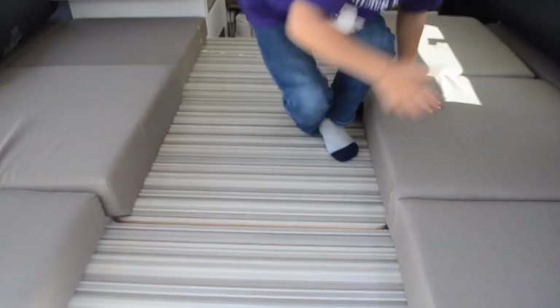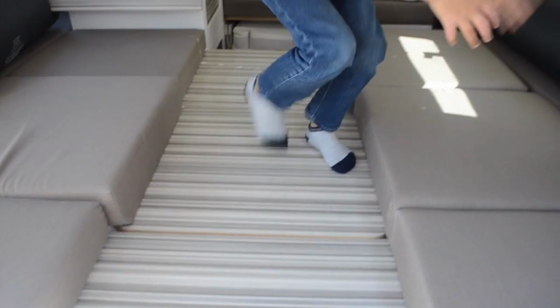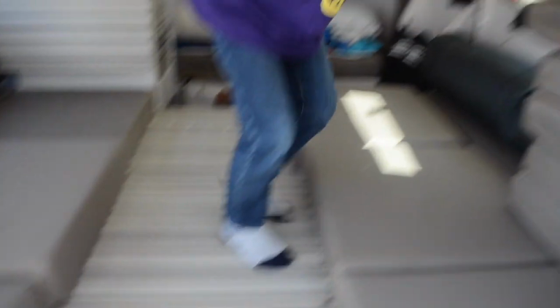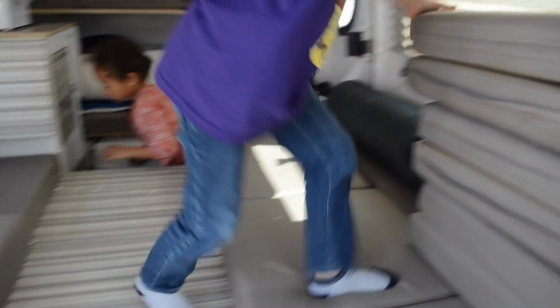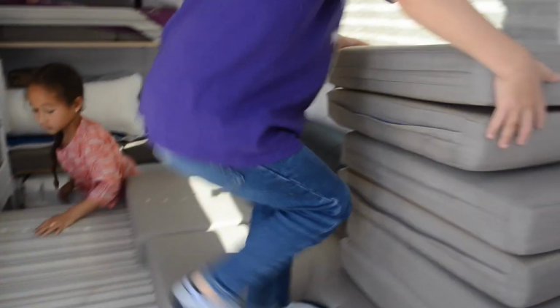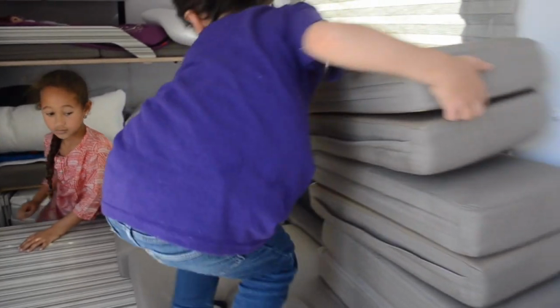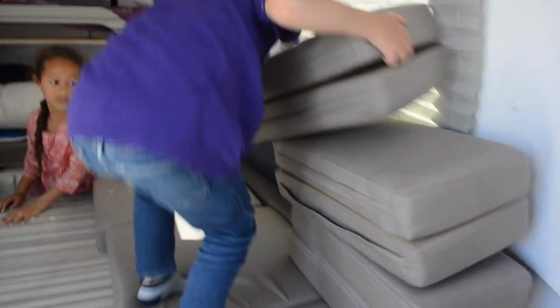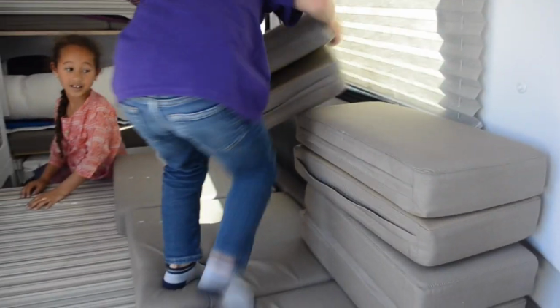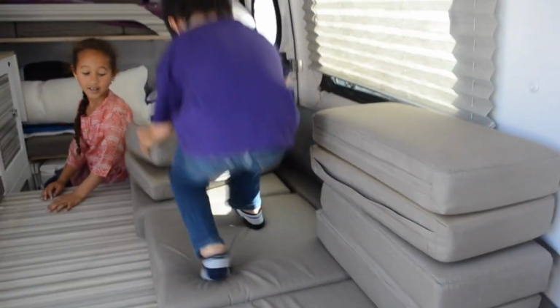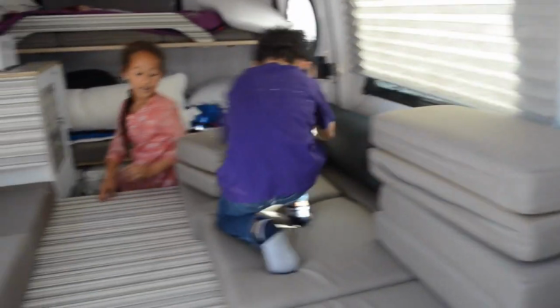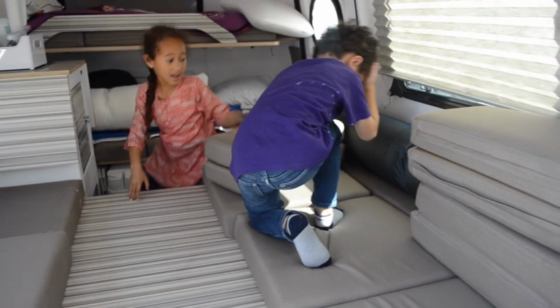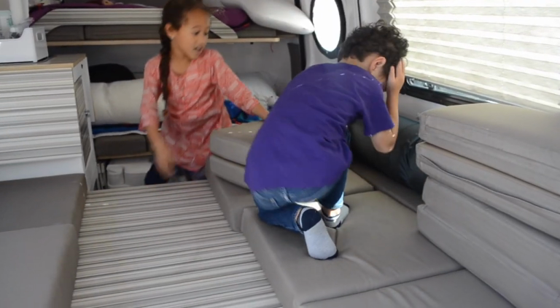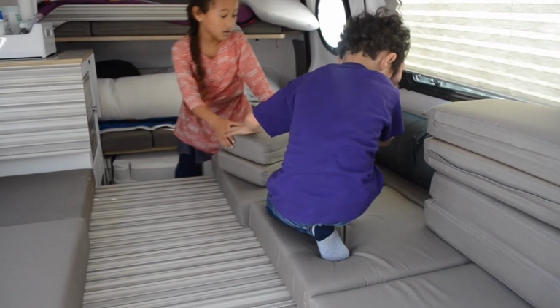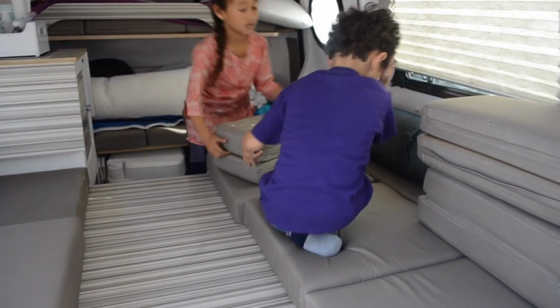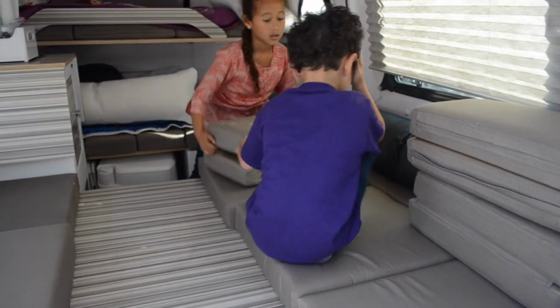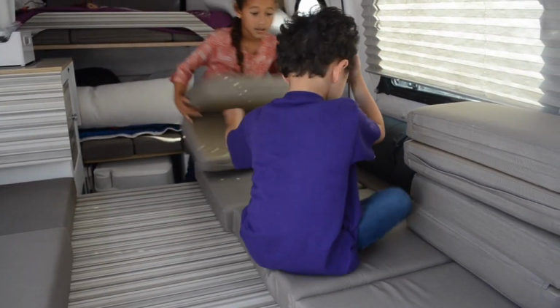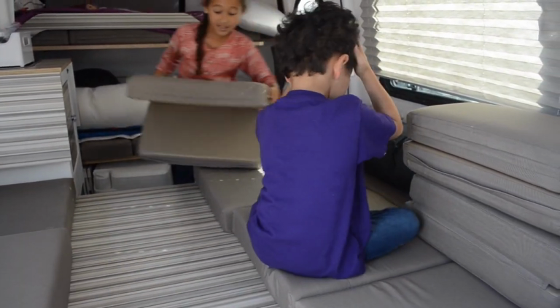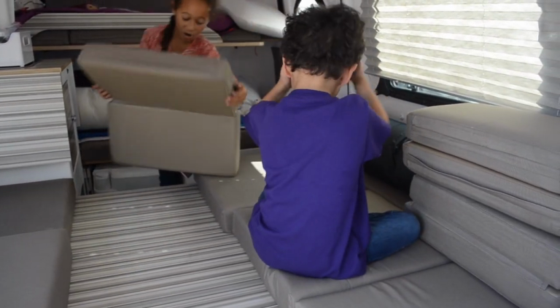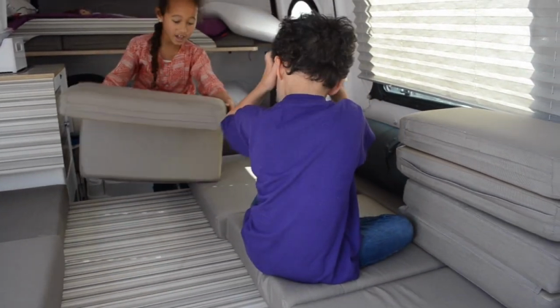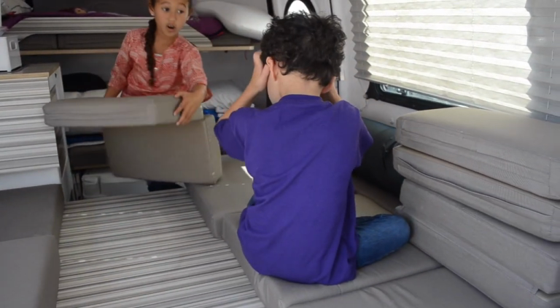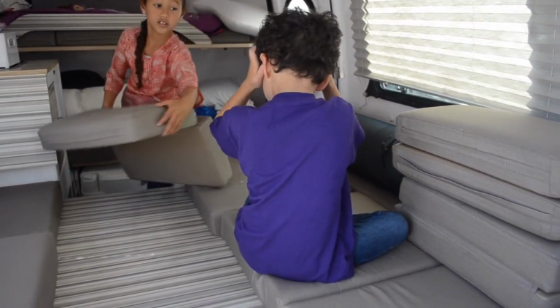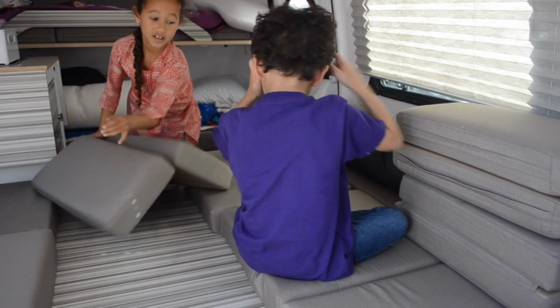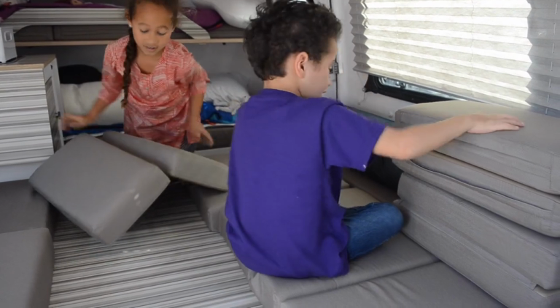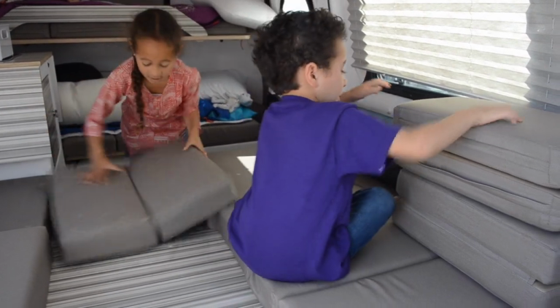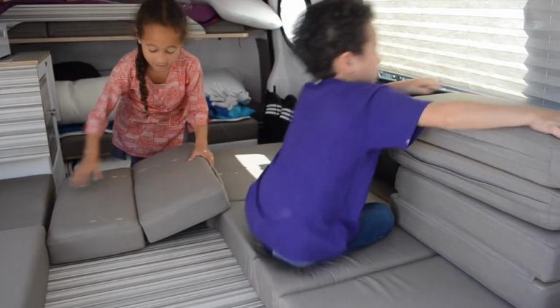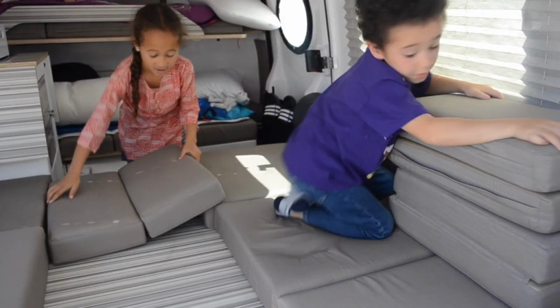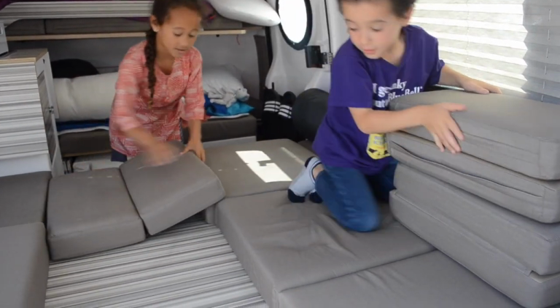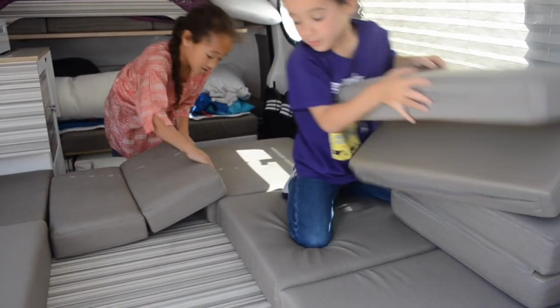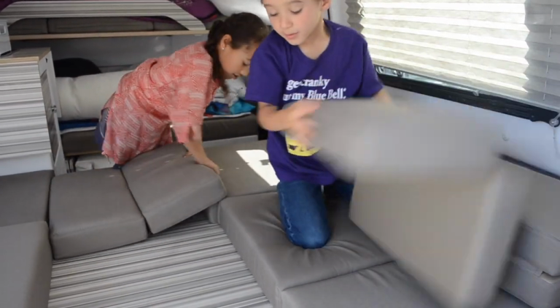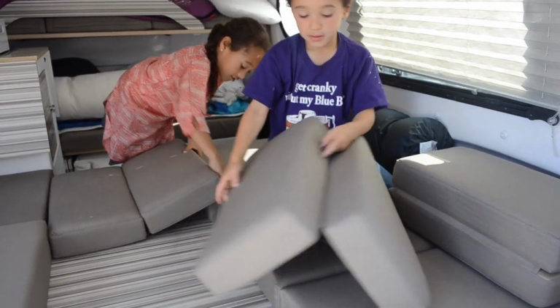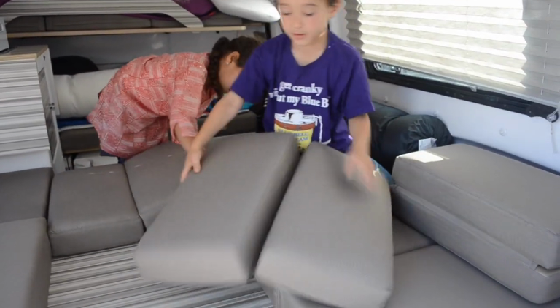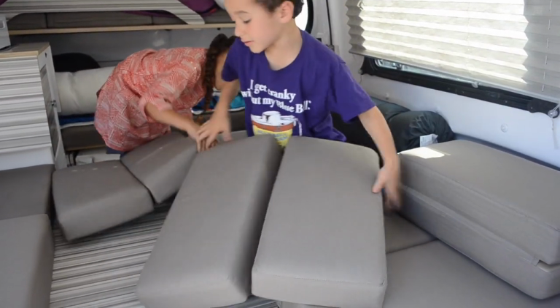Let me take these off. Watch your head buddy. Are you okay, Cole? Put those things back on so I can show them something else.